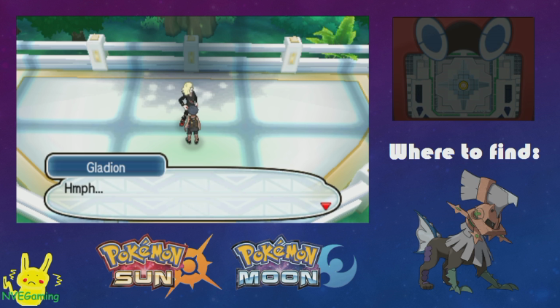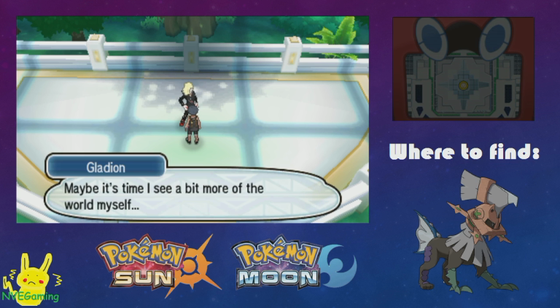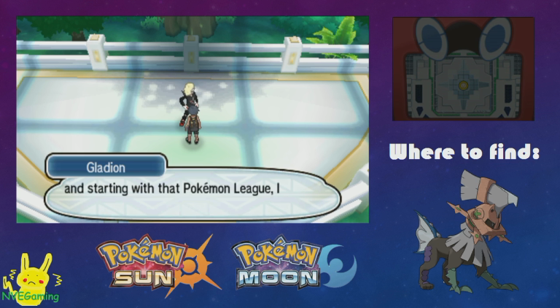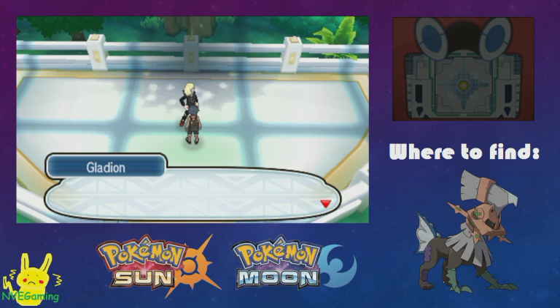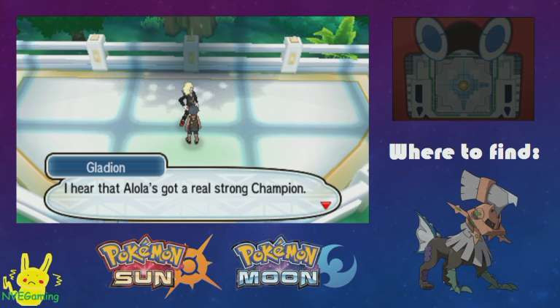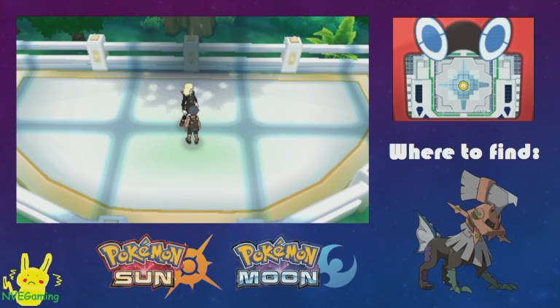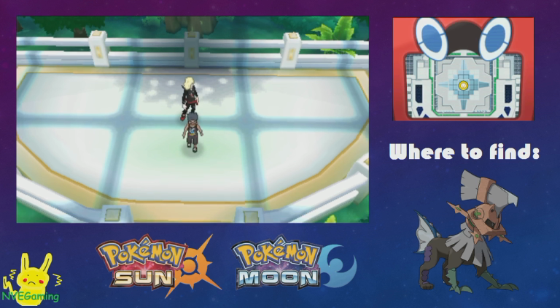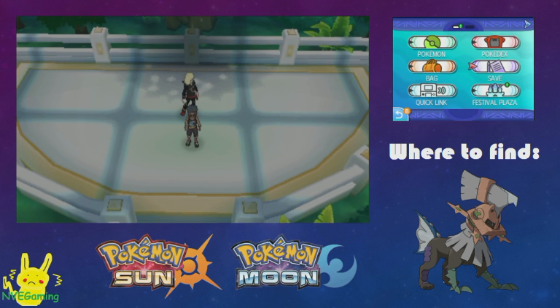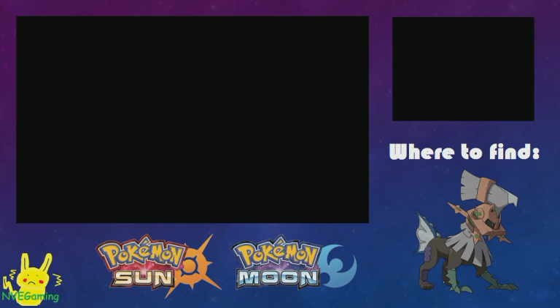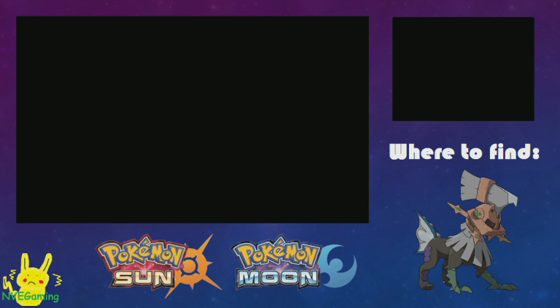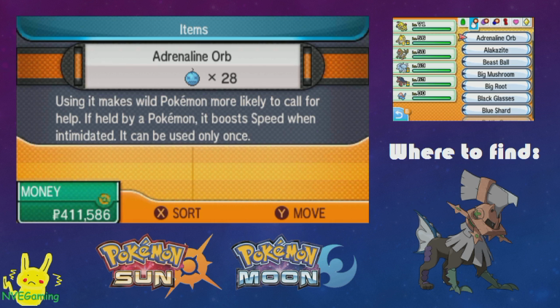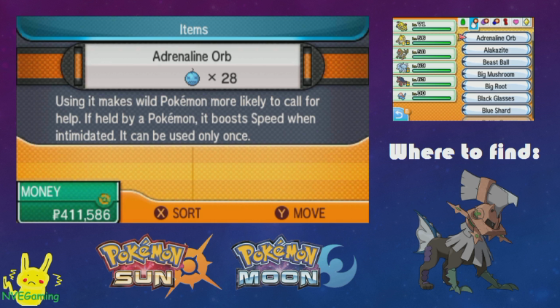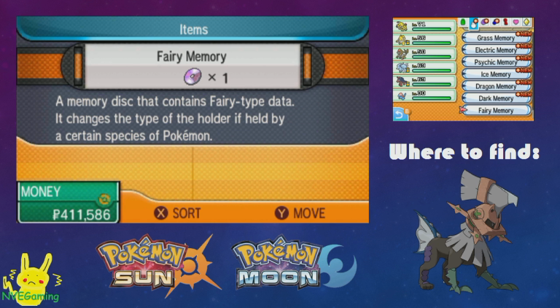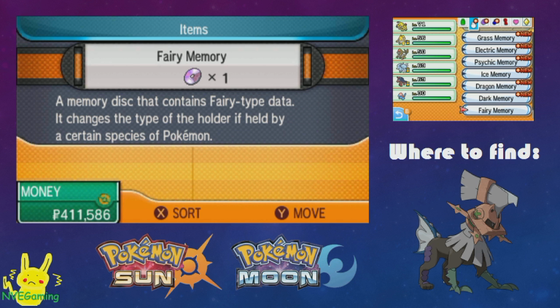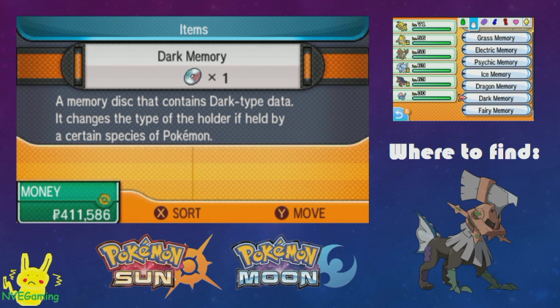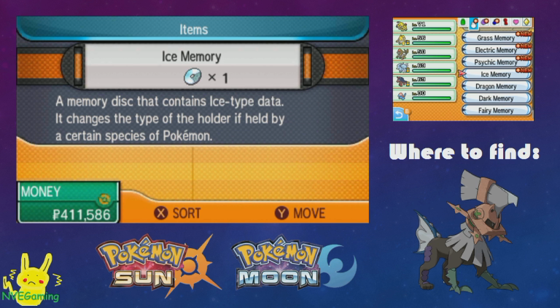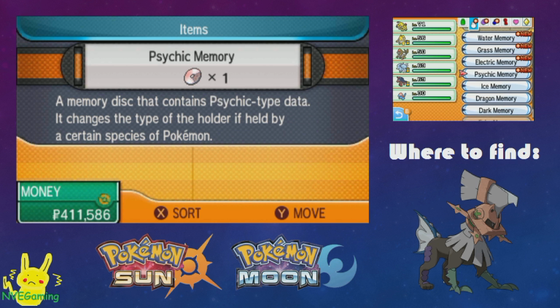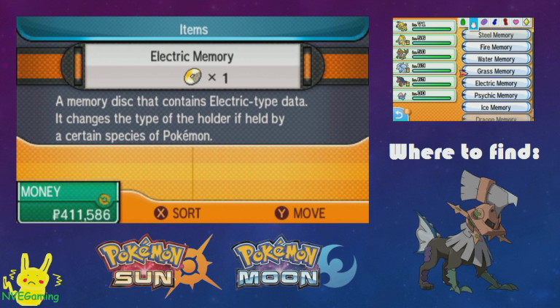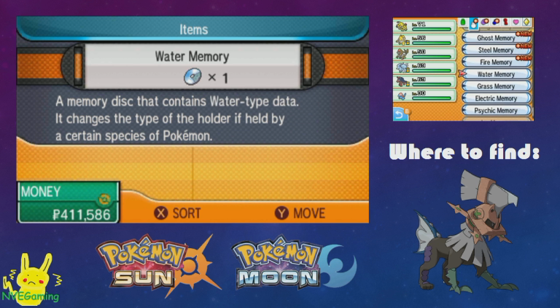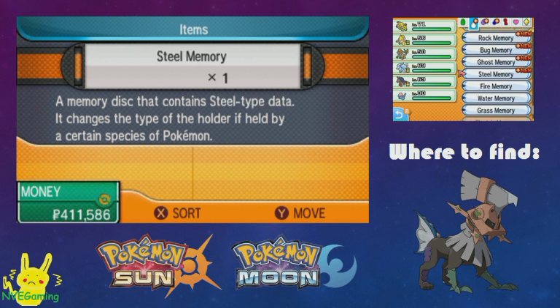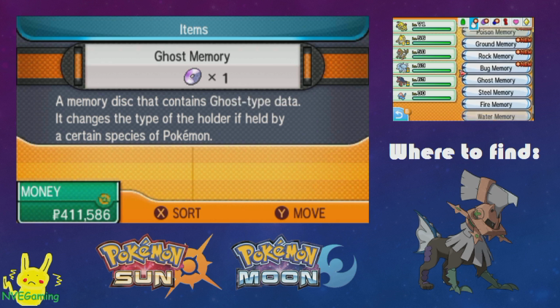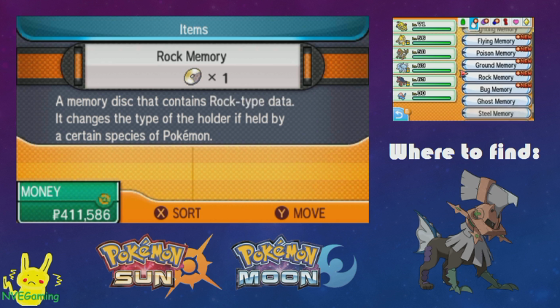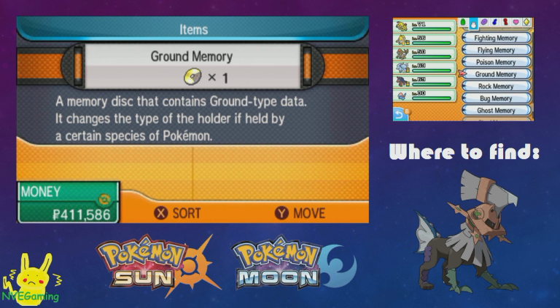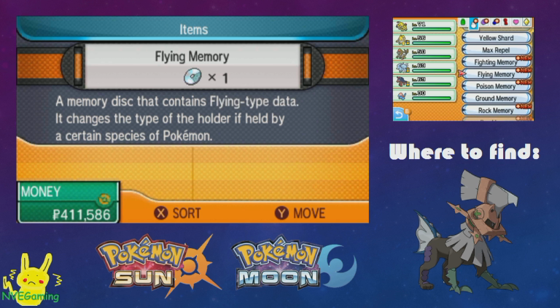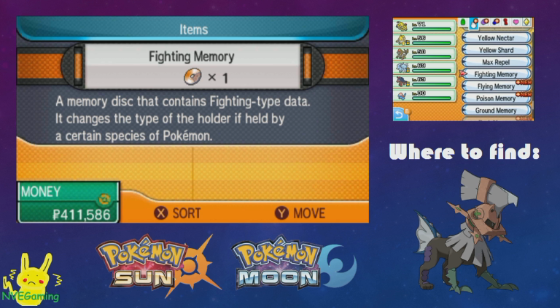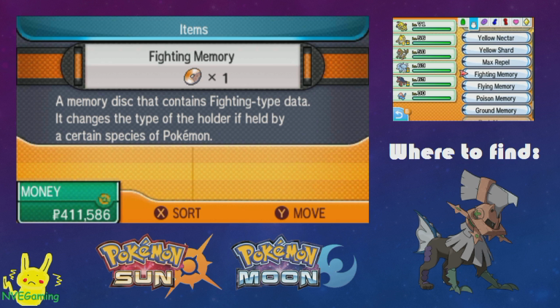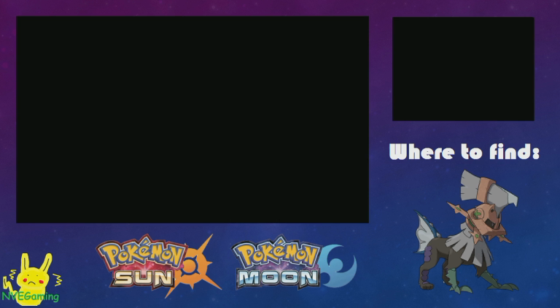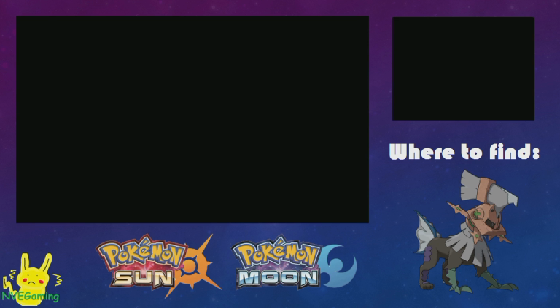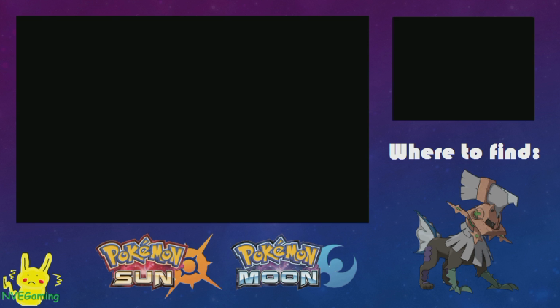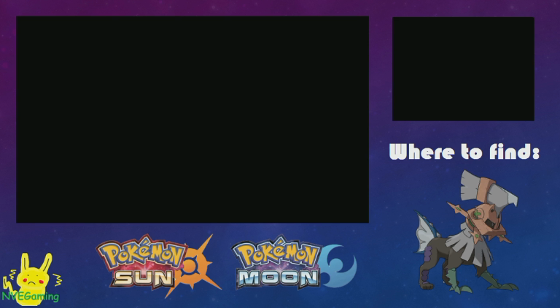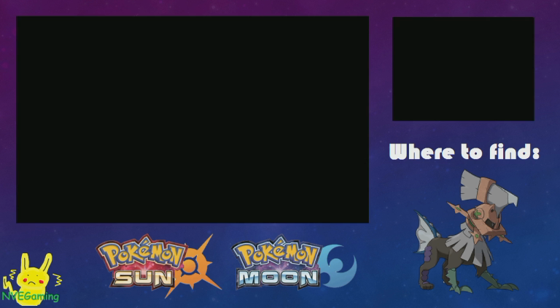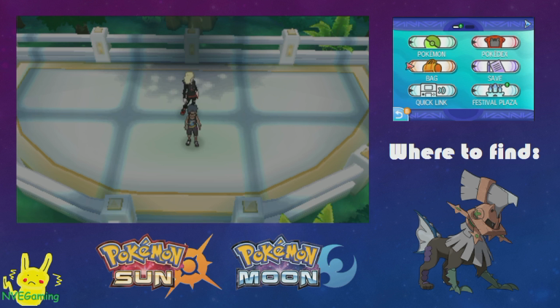It's kind of like Arceus with the plates — basically like Arceus or like Genesect with its drive items. These are all of the different types. So that's how you get a Type Null and all of its type-changing items.